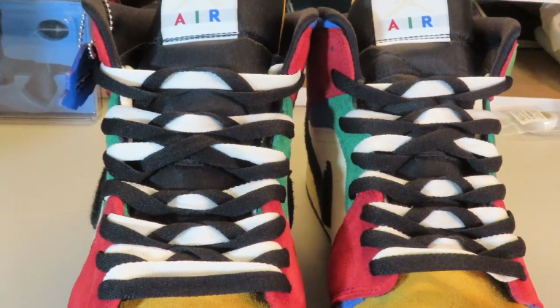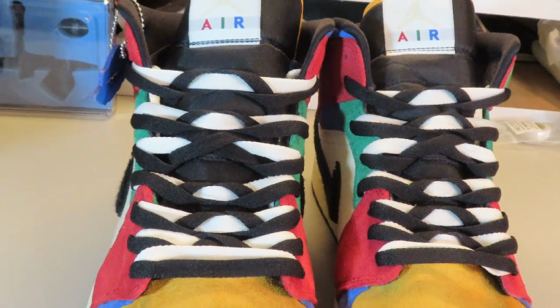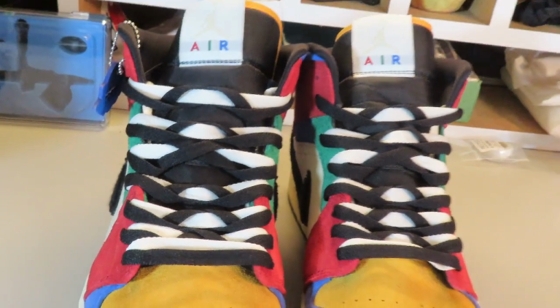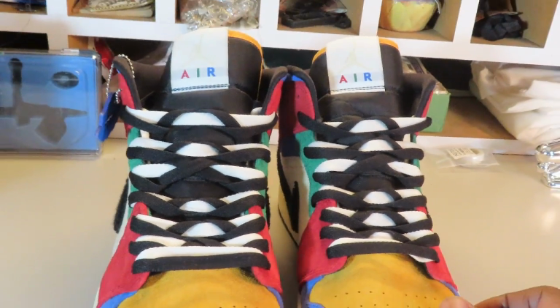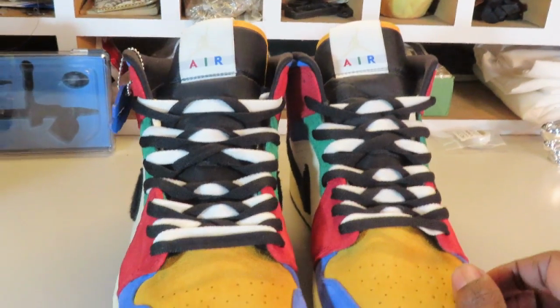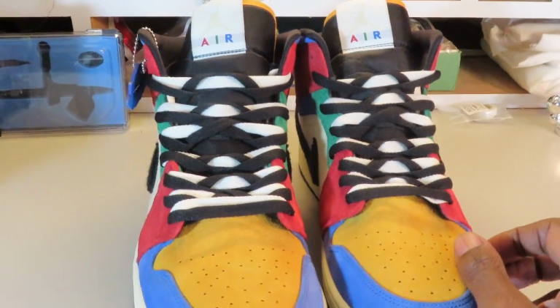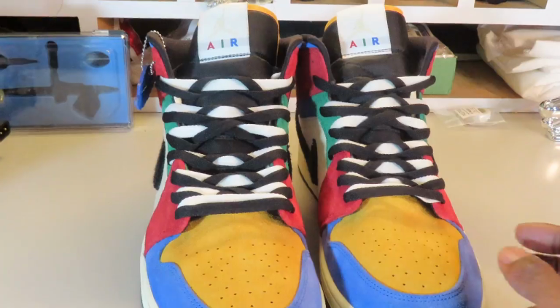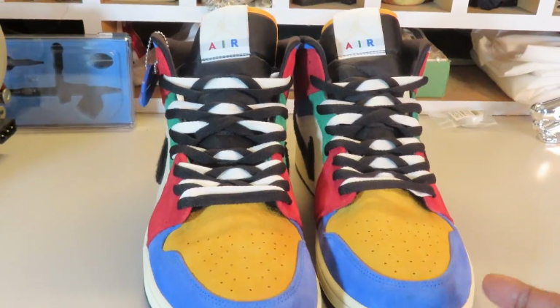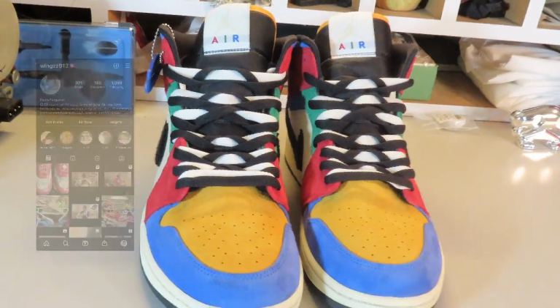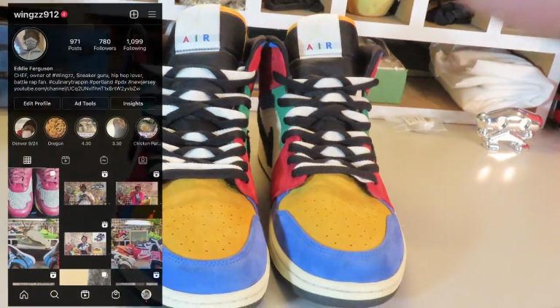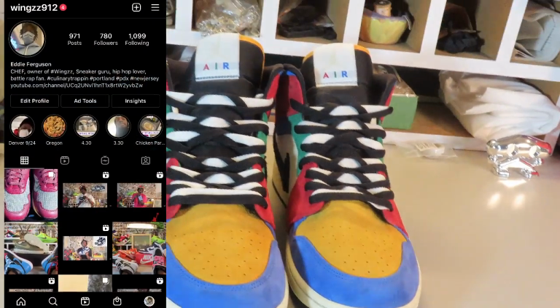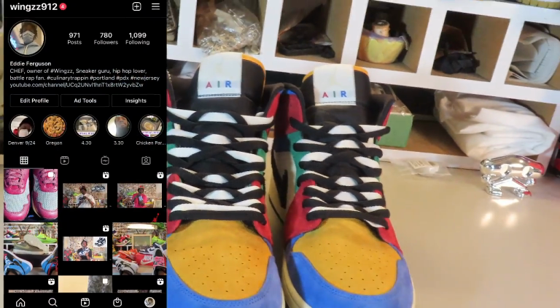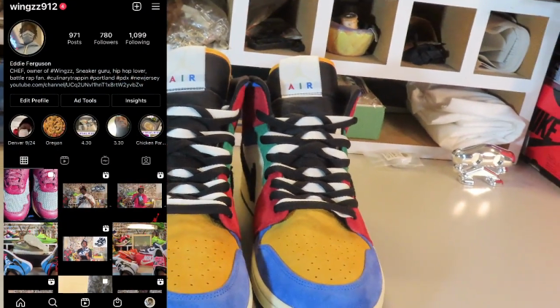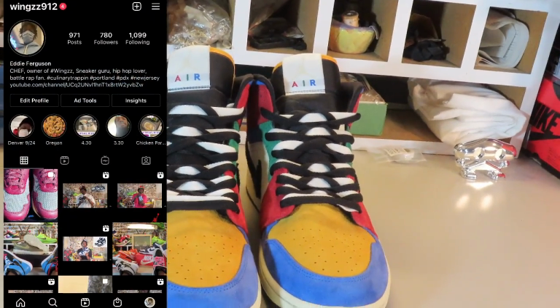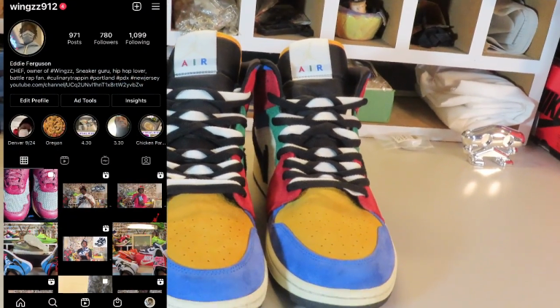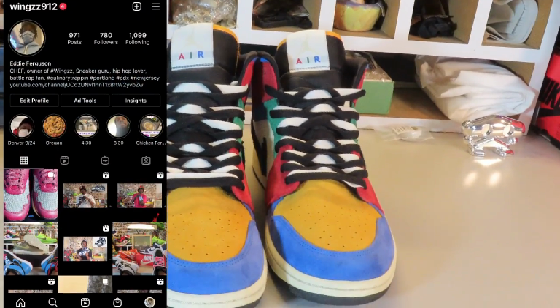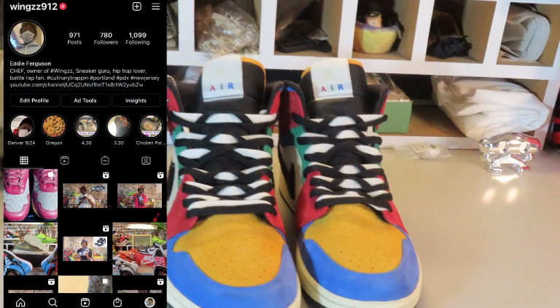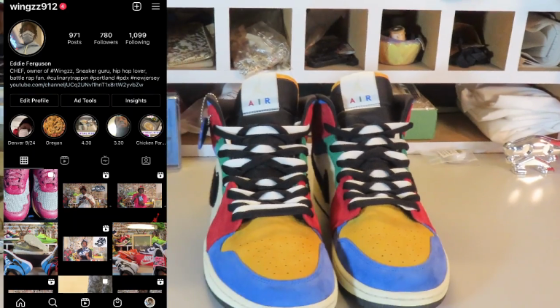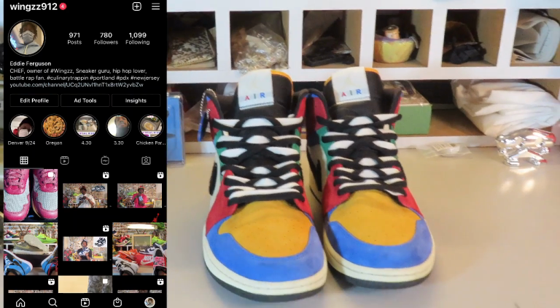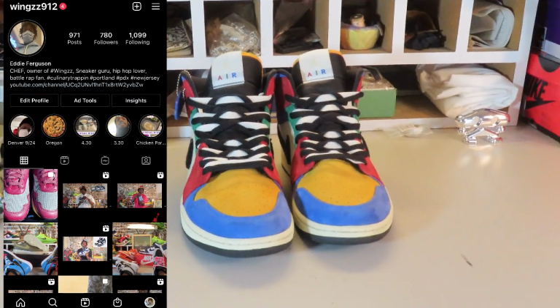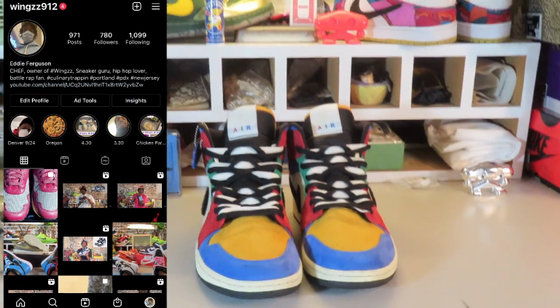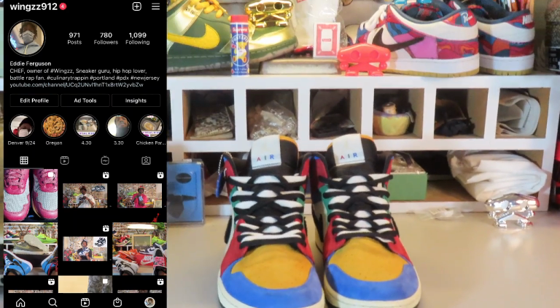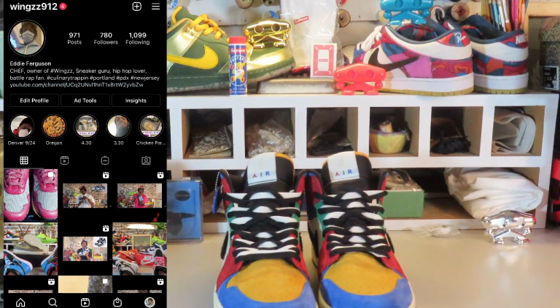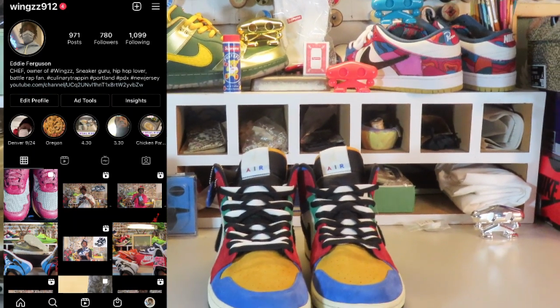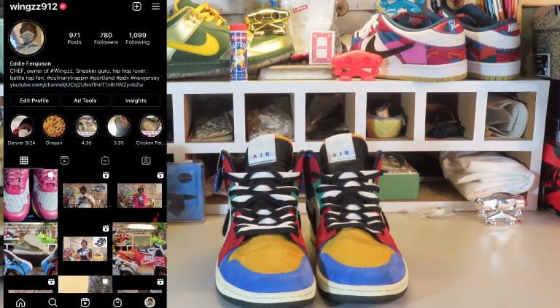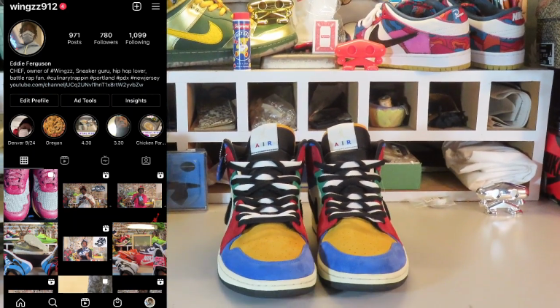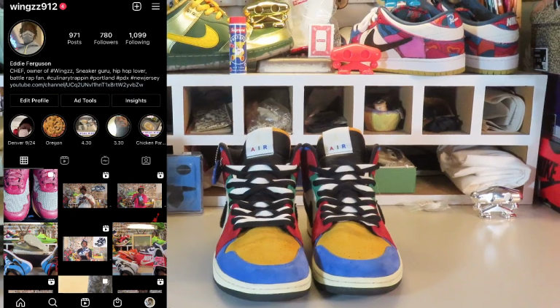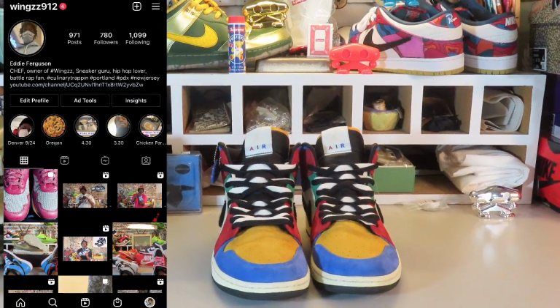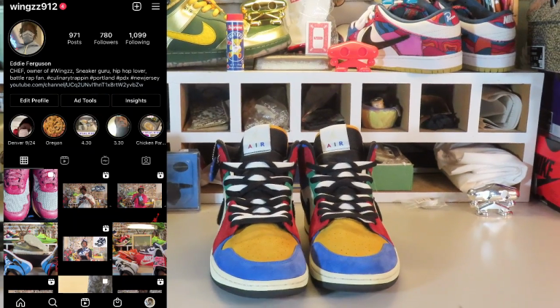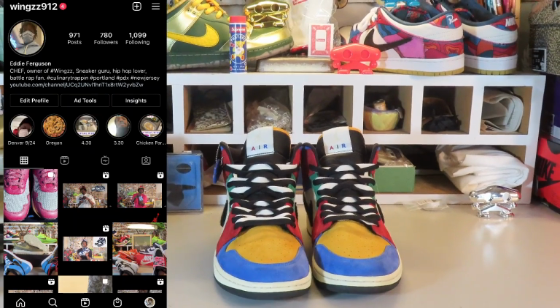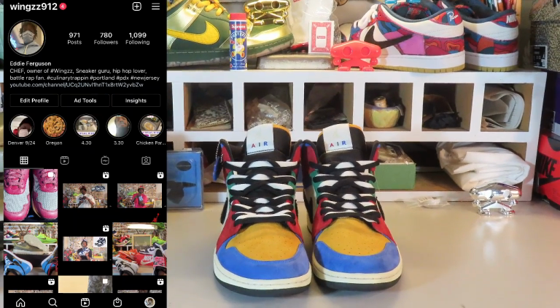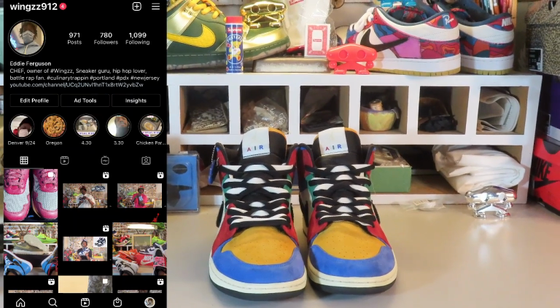Appreciate y'all for tuning in and tapping in. Wings912 on Instagram — you know where to find me, you know where to follow me. I have more of these coming; got plenty of kicks to lace up. Stay golden.